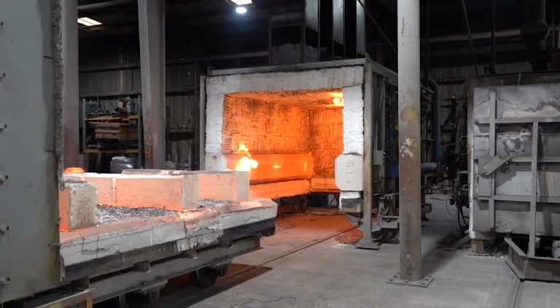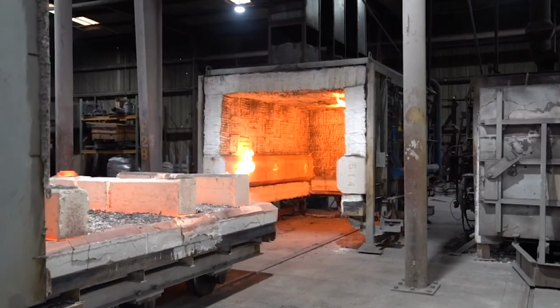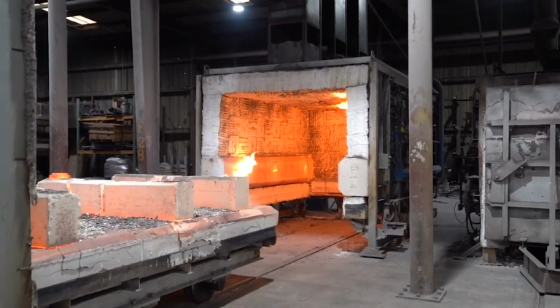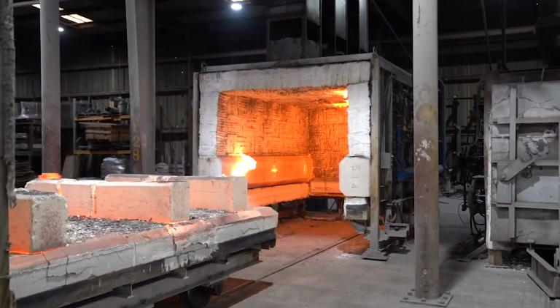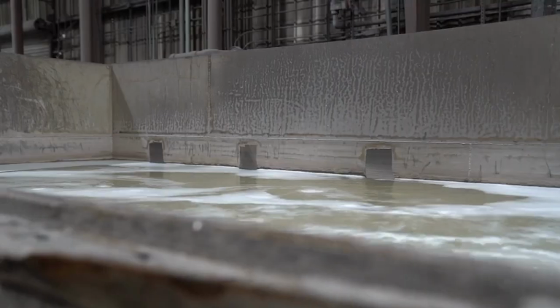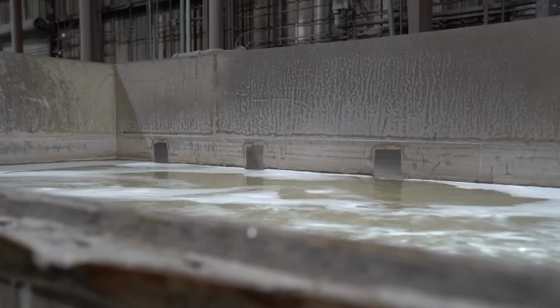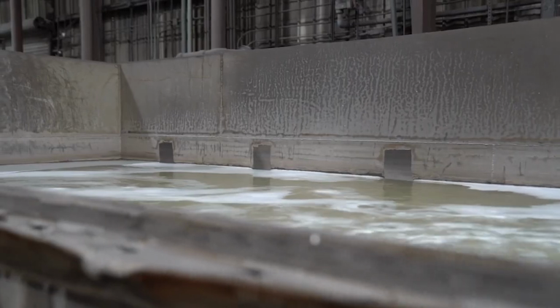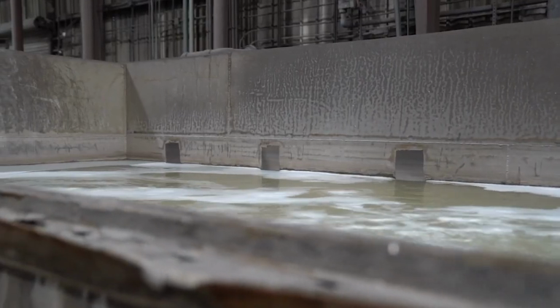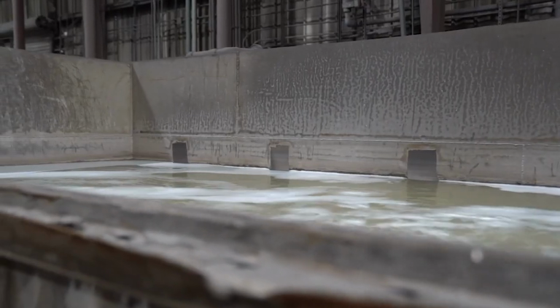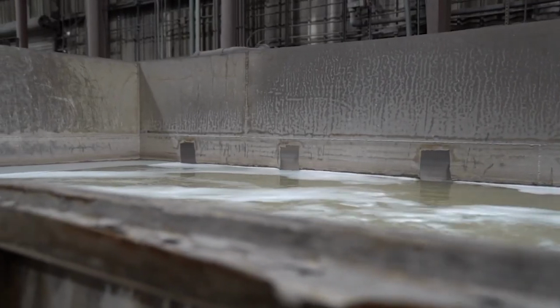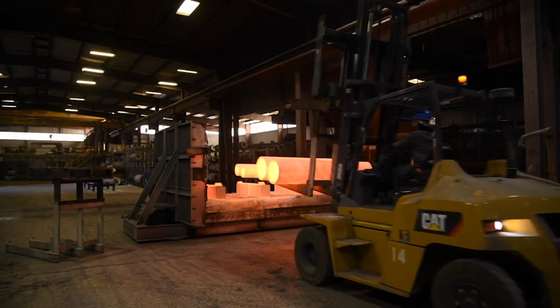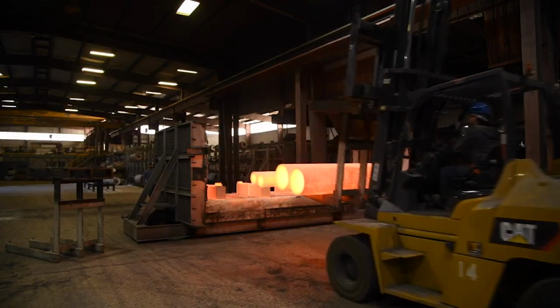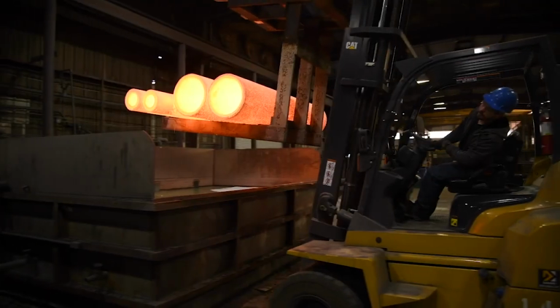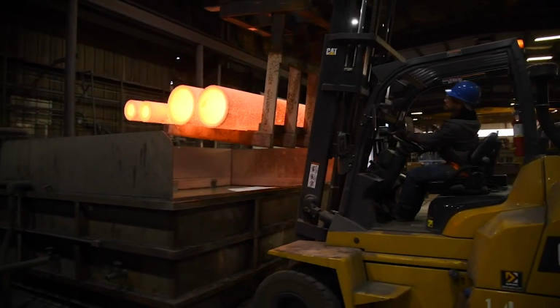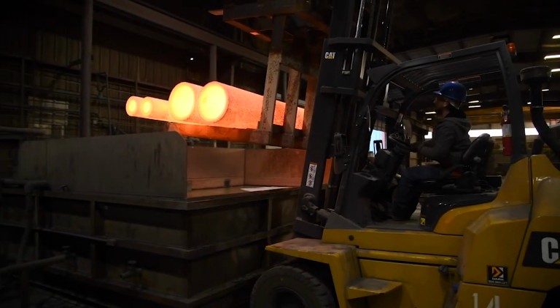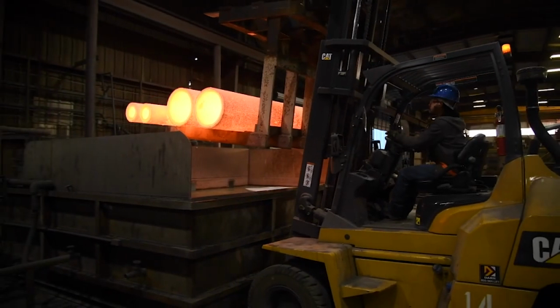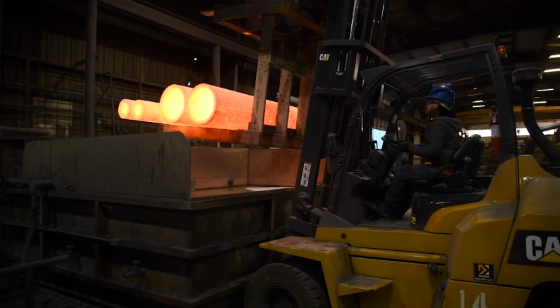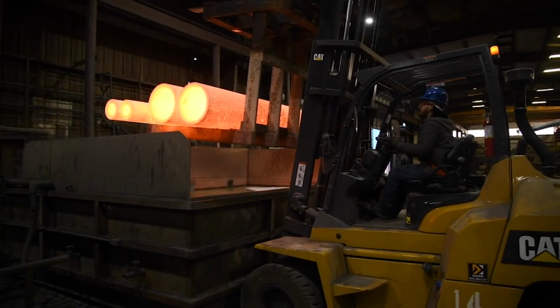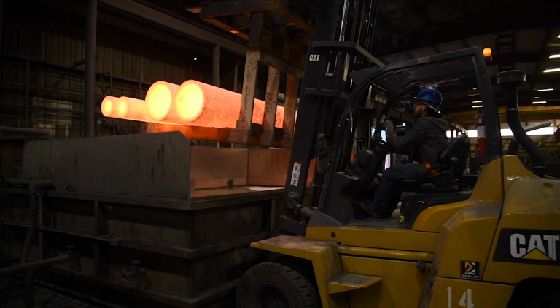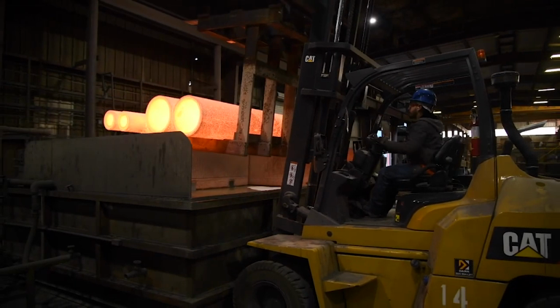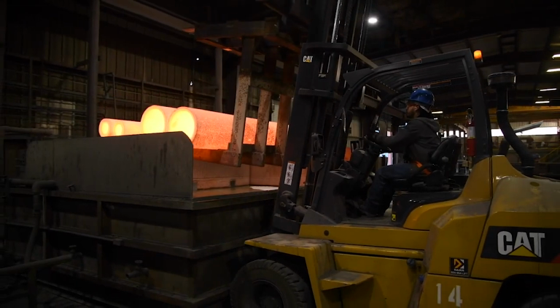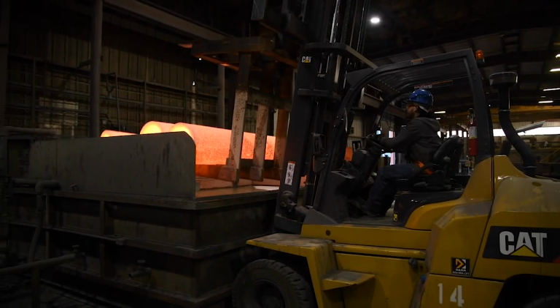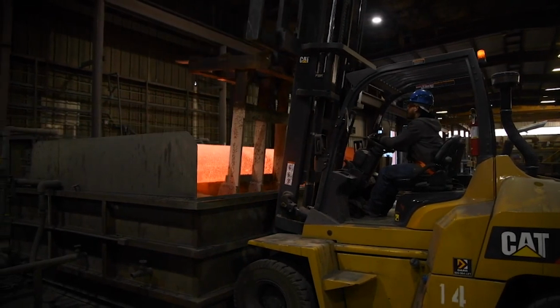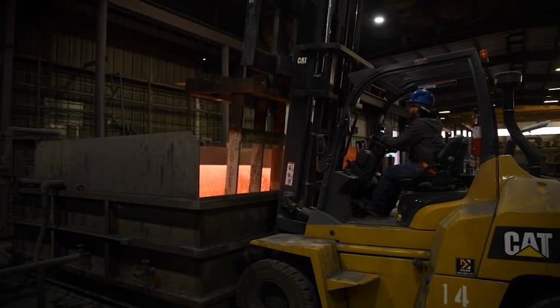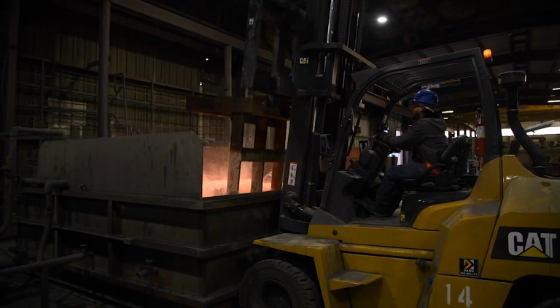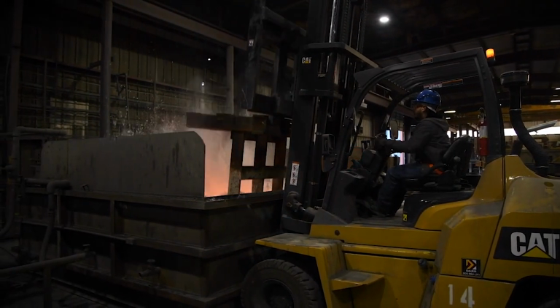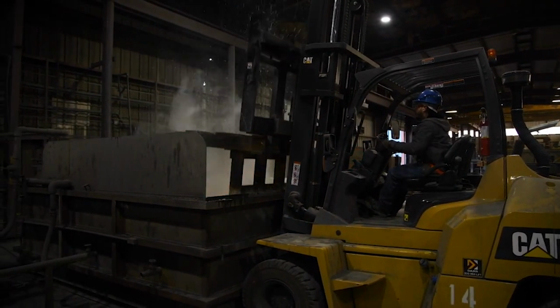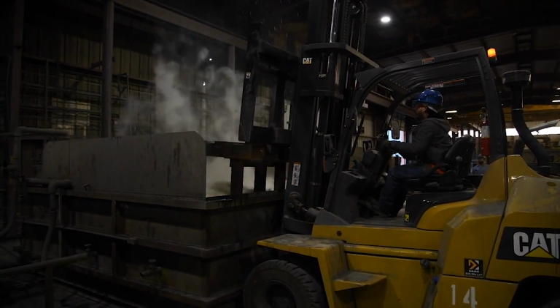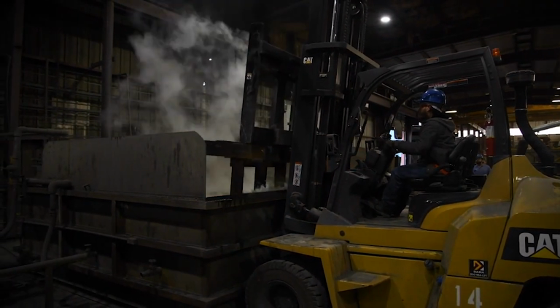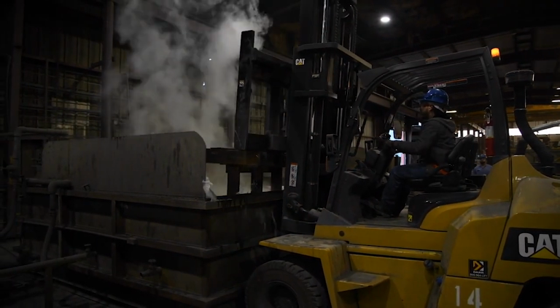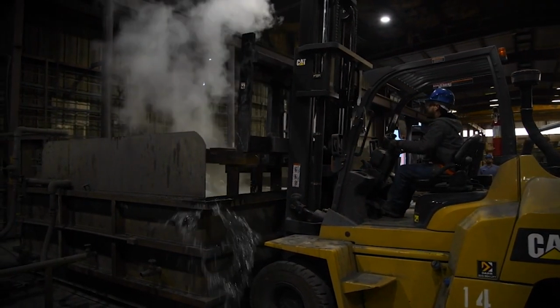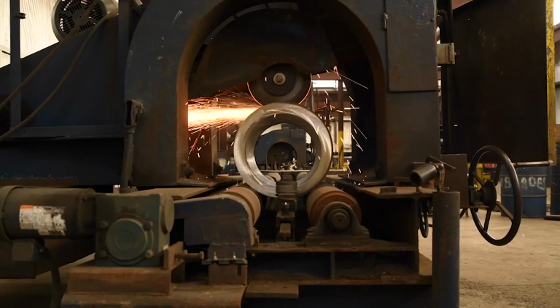Delta has six heat treating ovens complemented by two quenching tanks, water and polymer, that are capable of meeting customer specifications to achieve the required mechanical properties. After the quenching, we perform a hardness test.